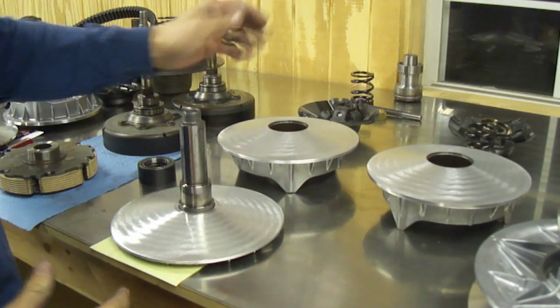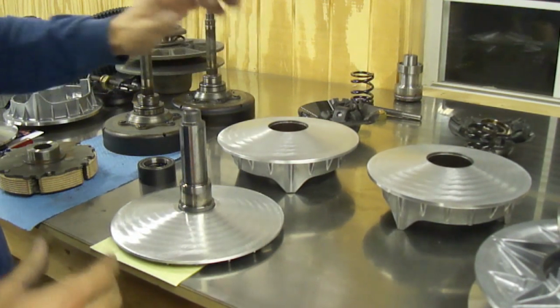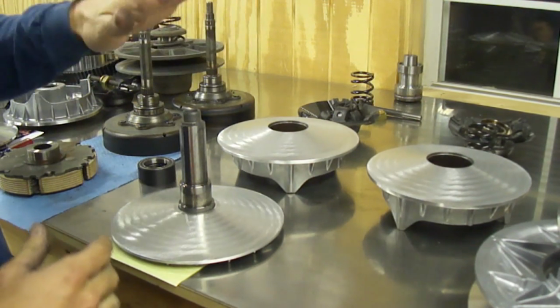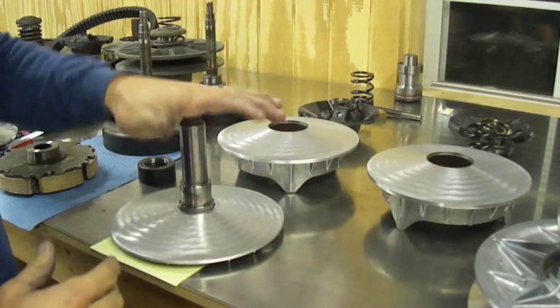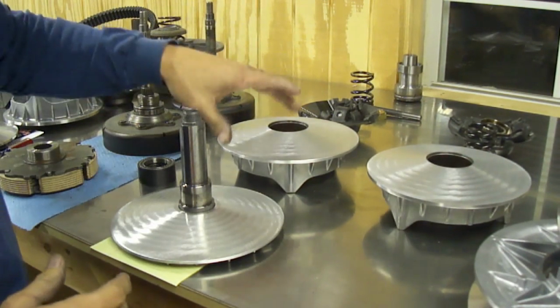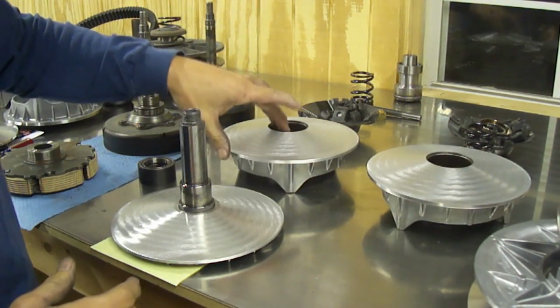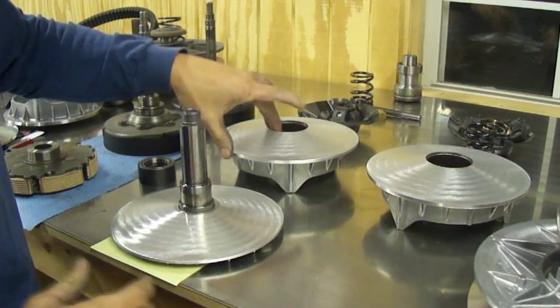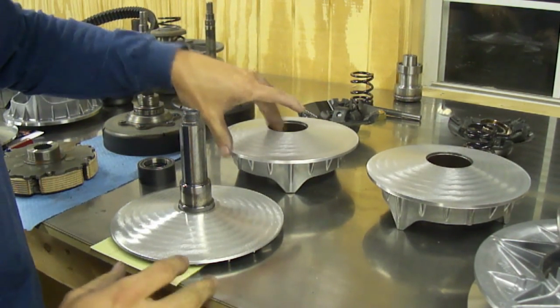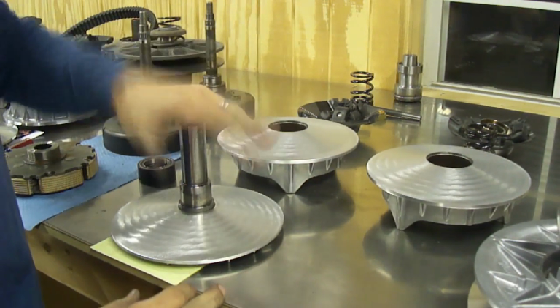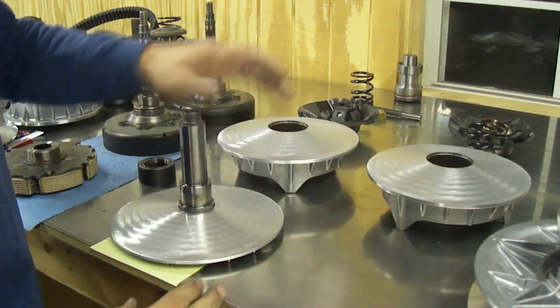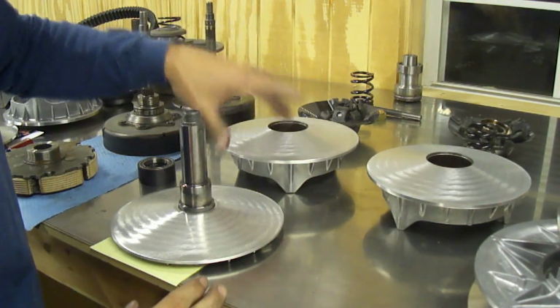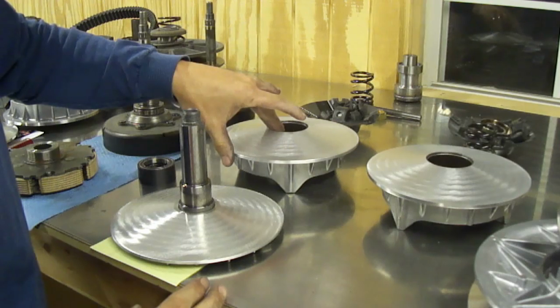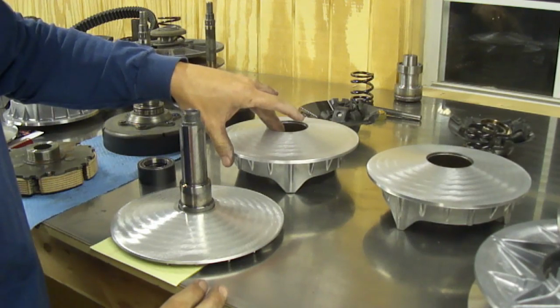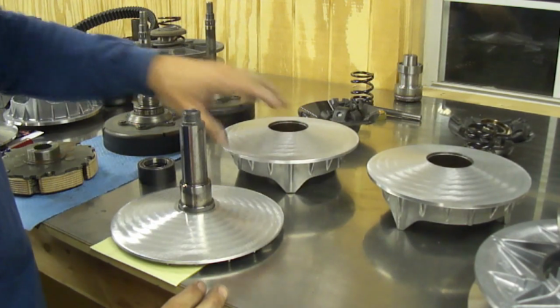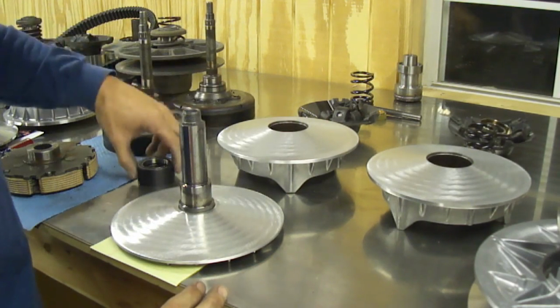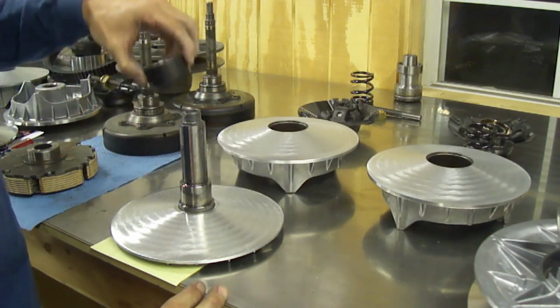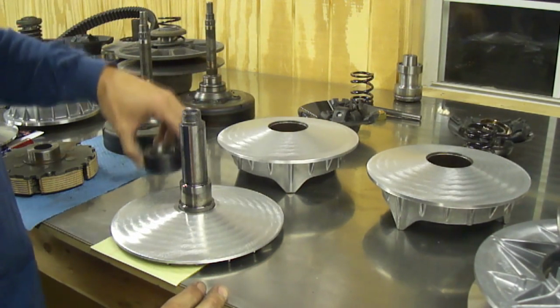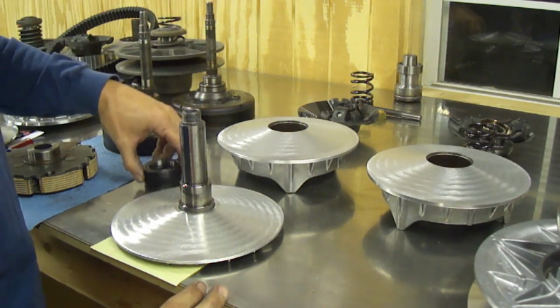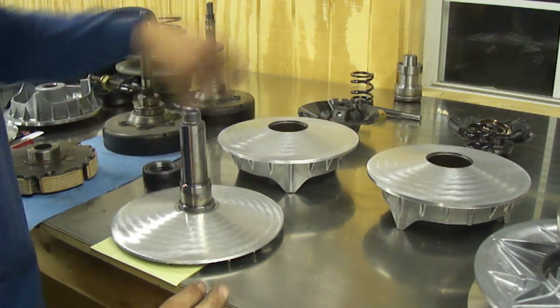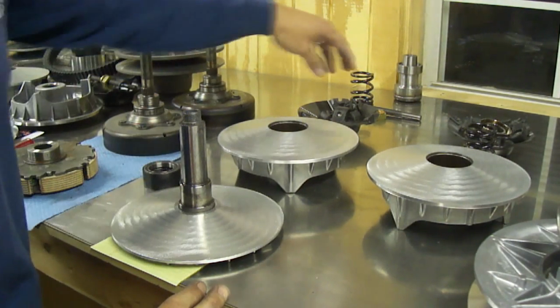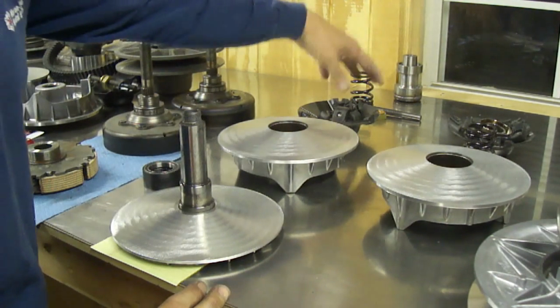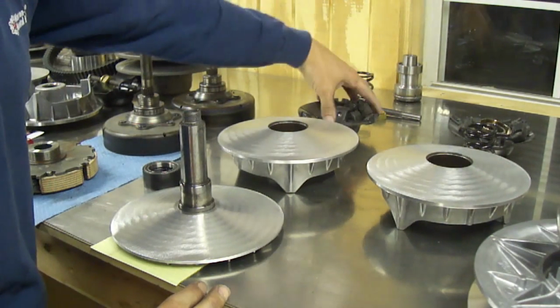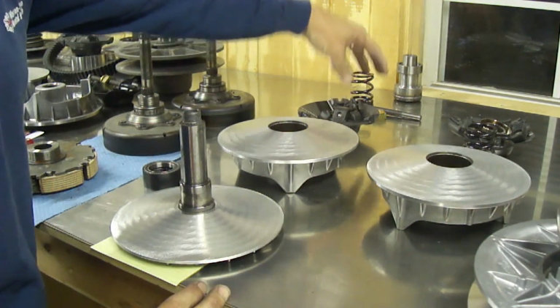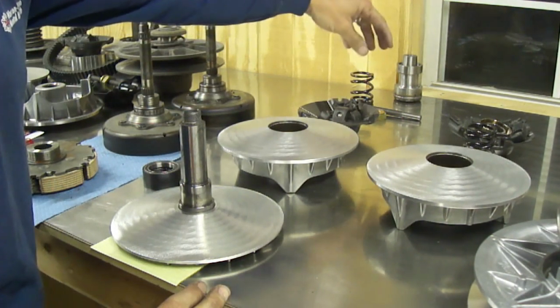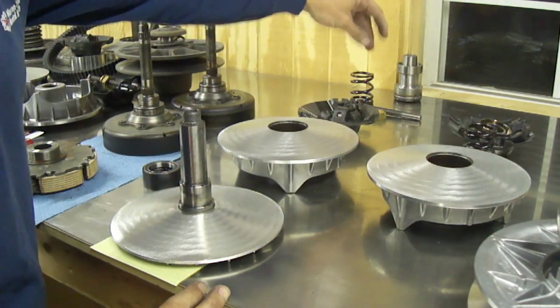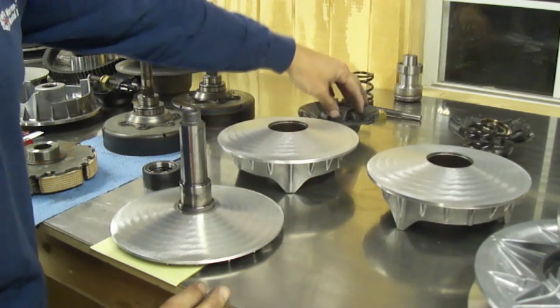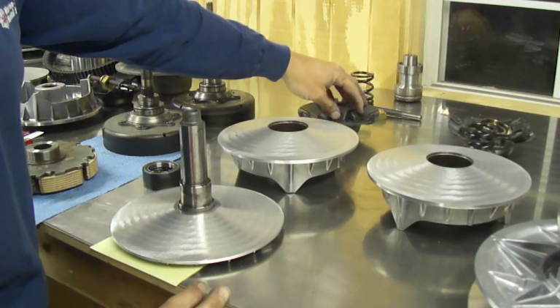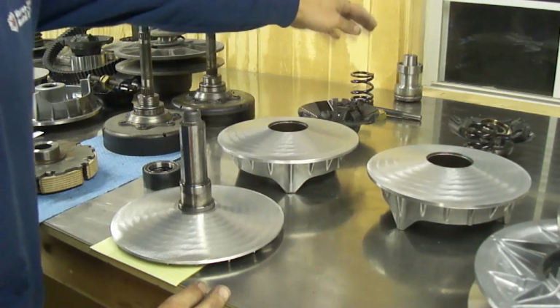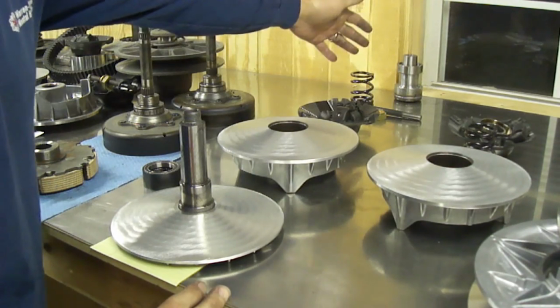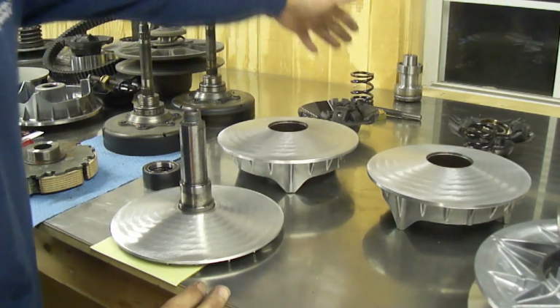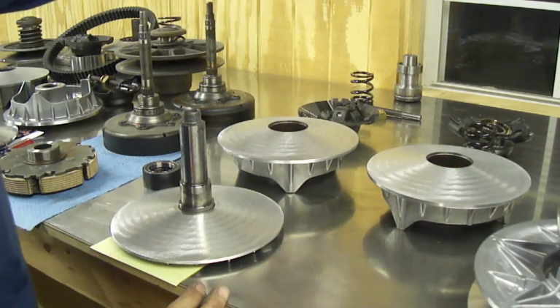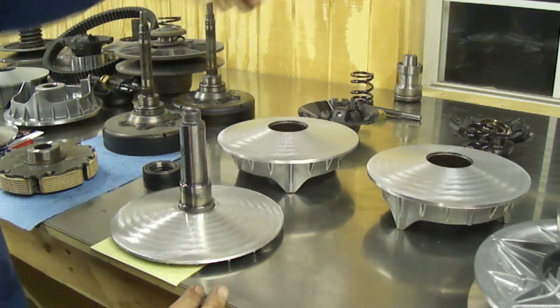This is all the pieces in the inner half. This is the inner fixed sheave, an outer movable sheave, a one-way bearing assembly, your fixed plate, your sliders, your spring, and so on.